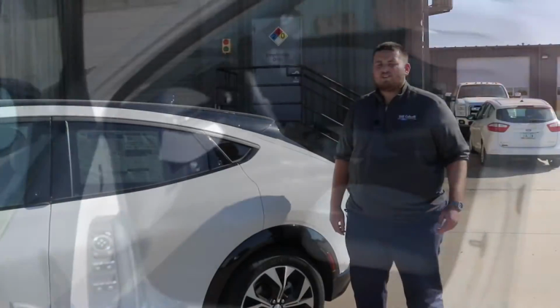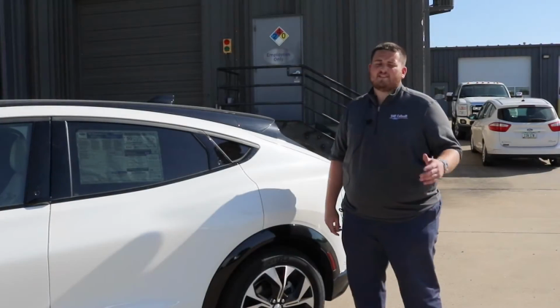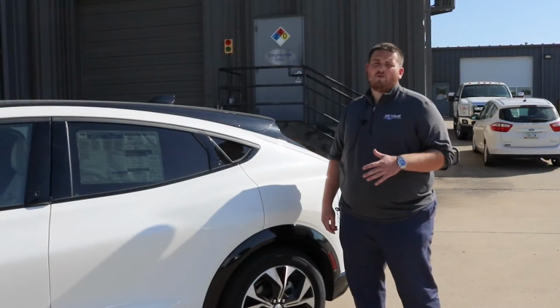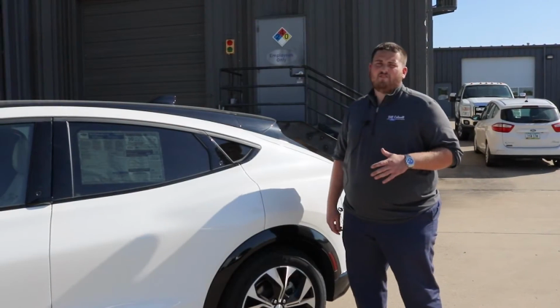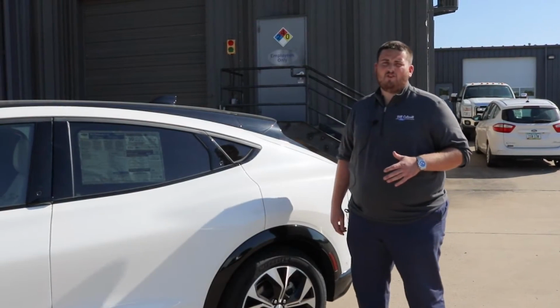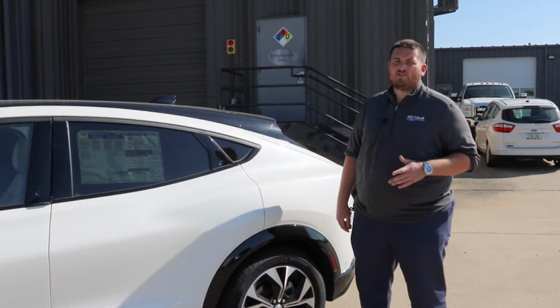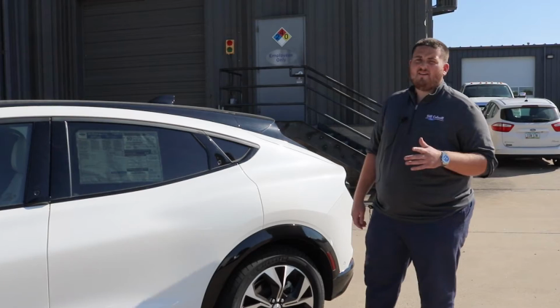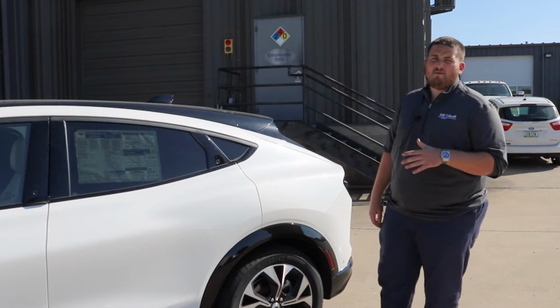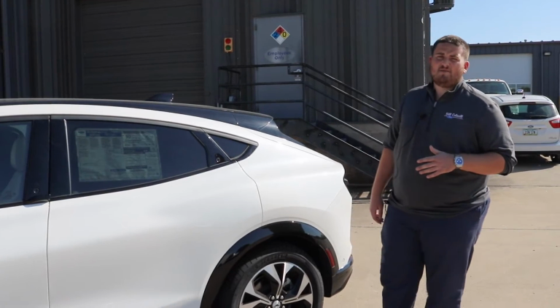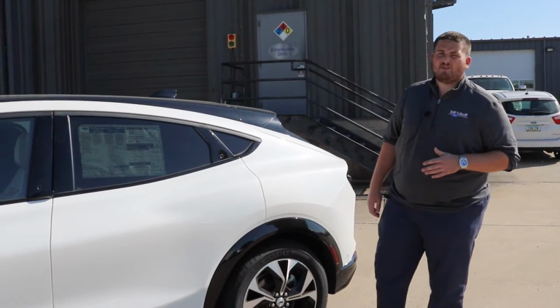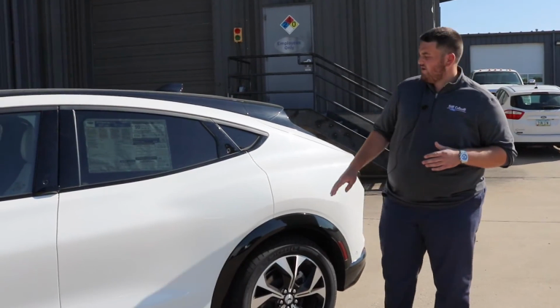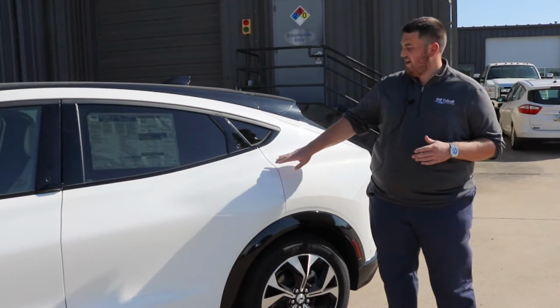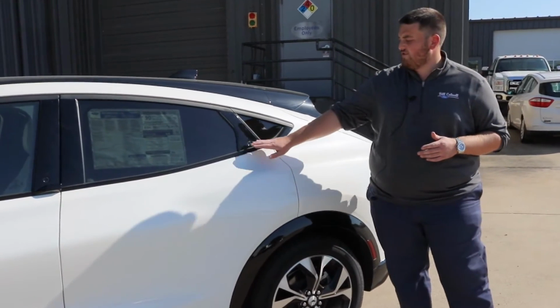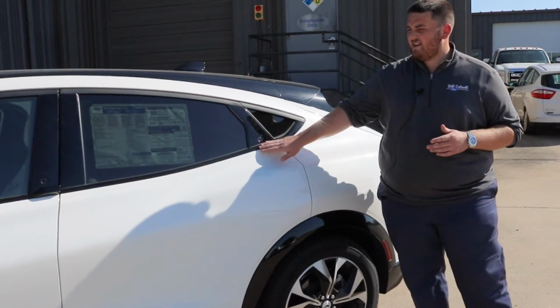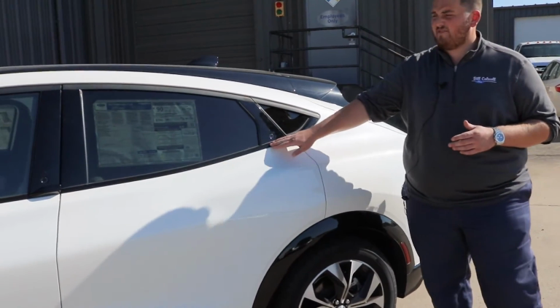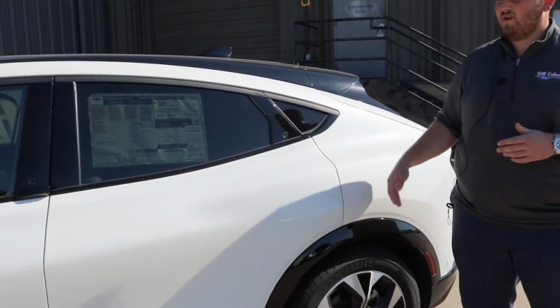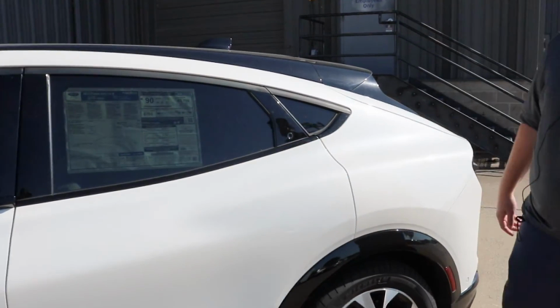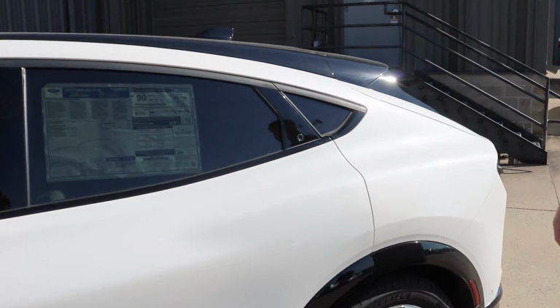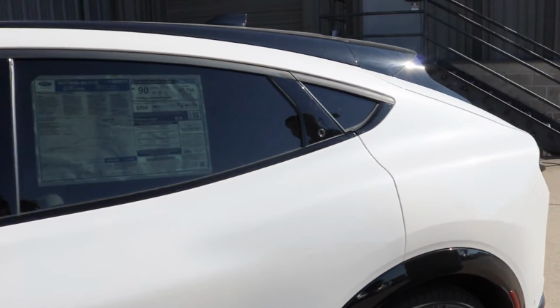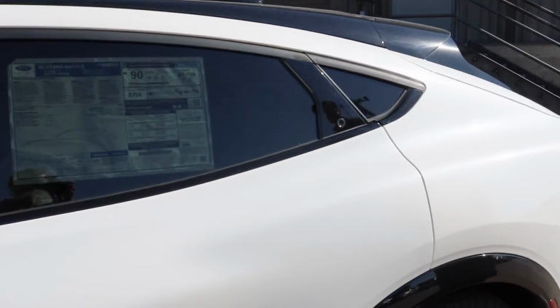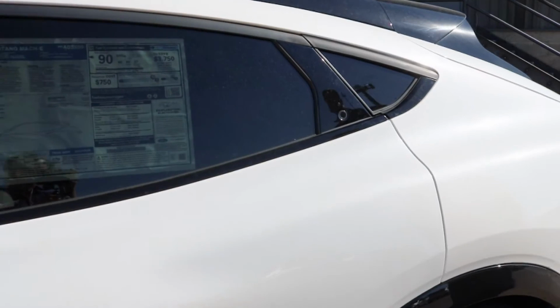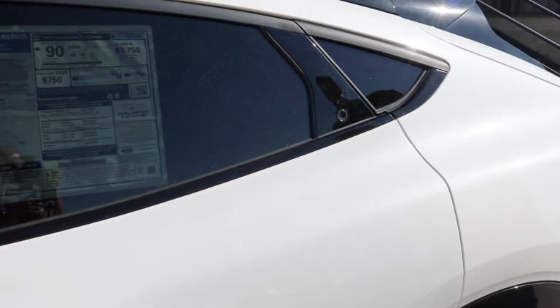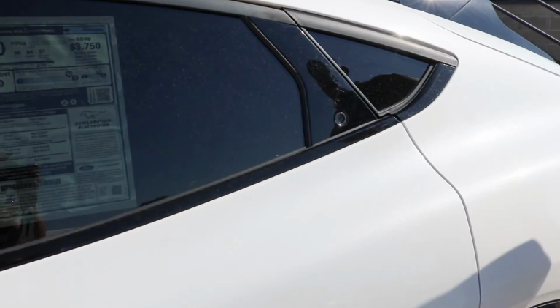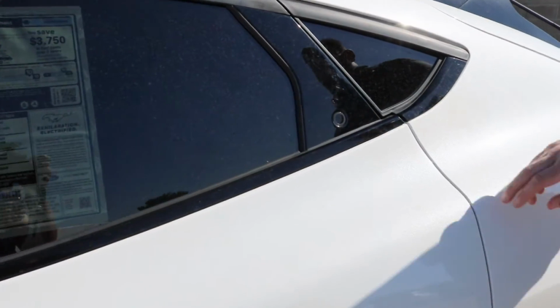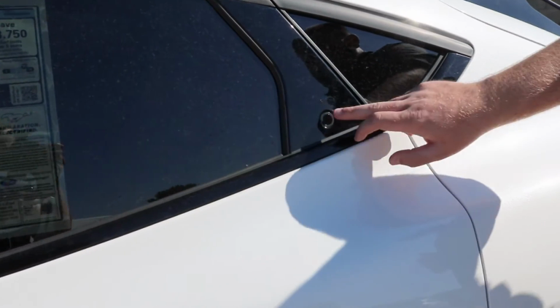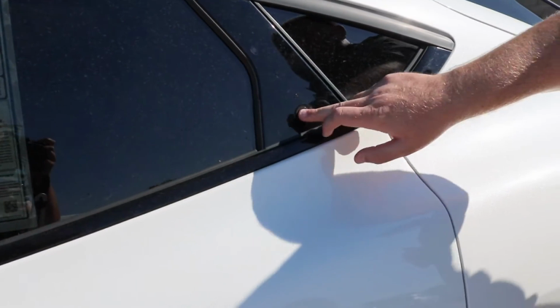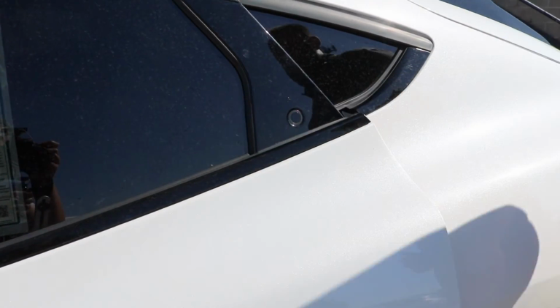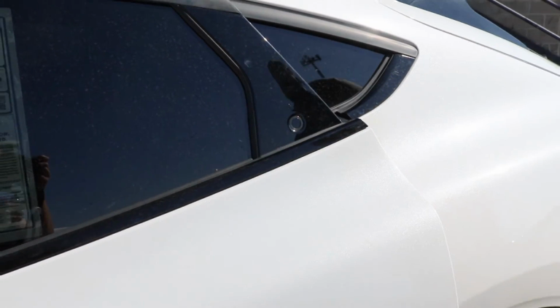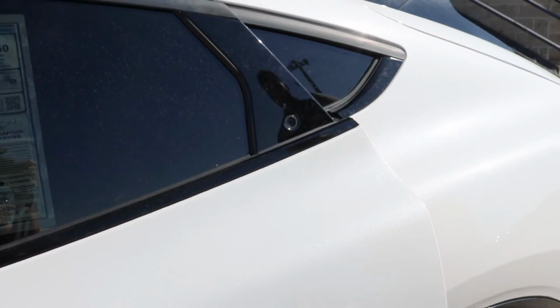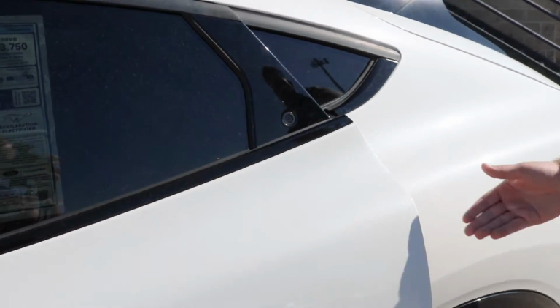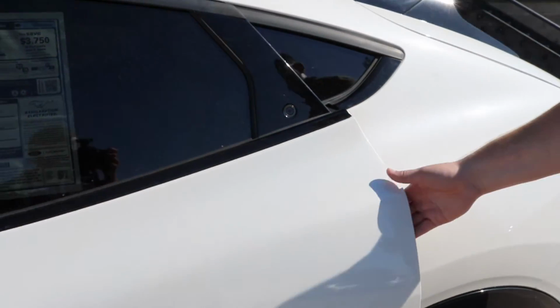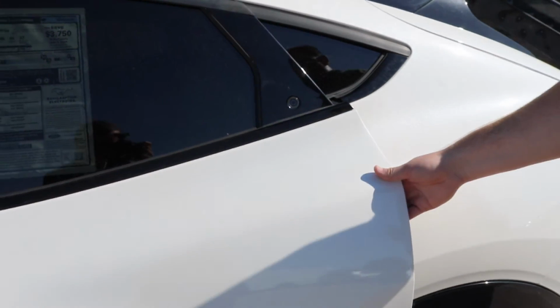In the second row of the vehicle you still have the same button, but you don't have the handle right here like the front row does. For those watching at home that have children, you might be thinking — are they going to pinch their hand in the door here?